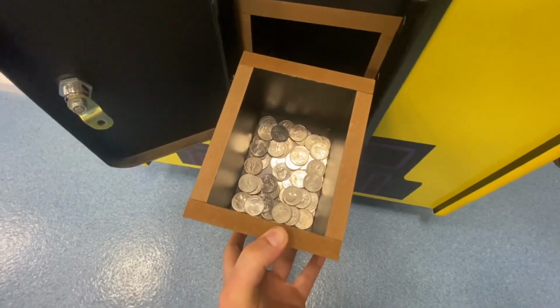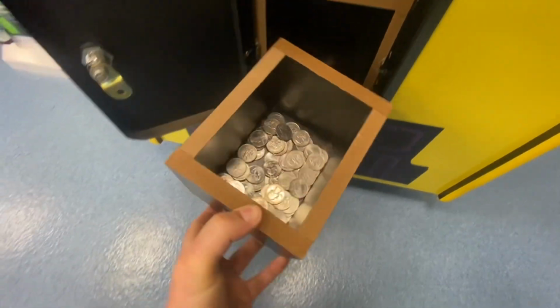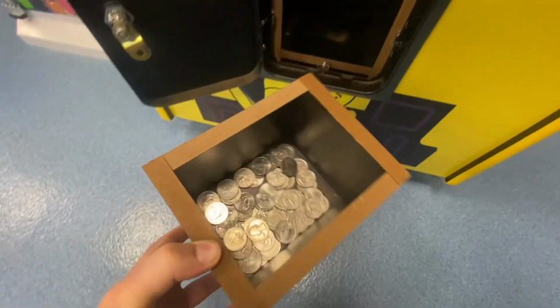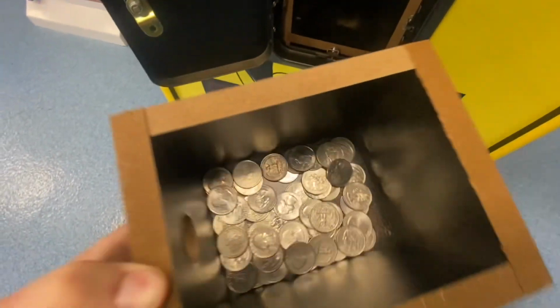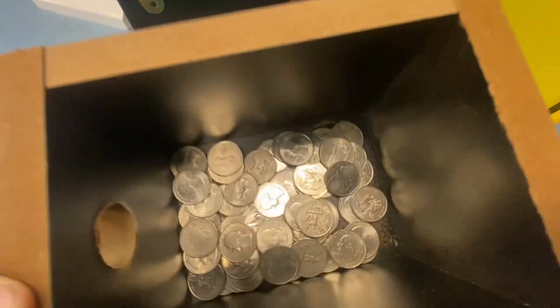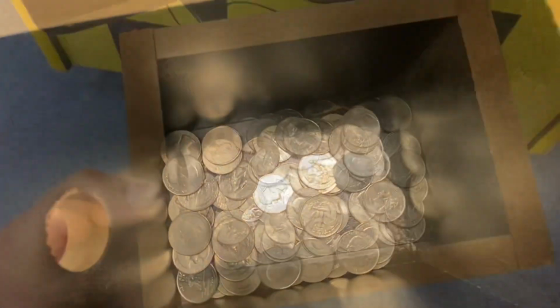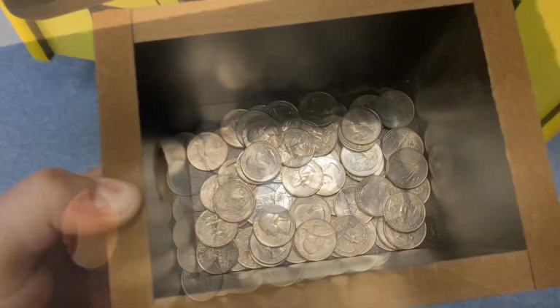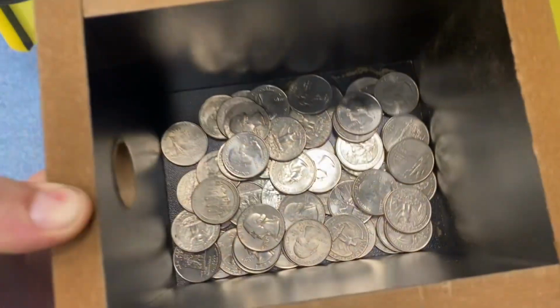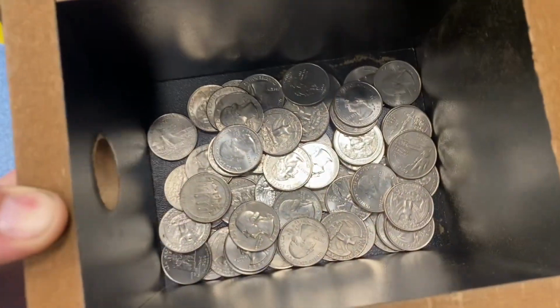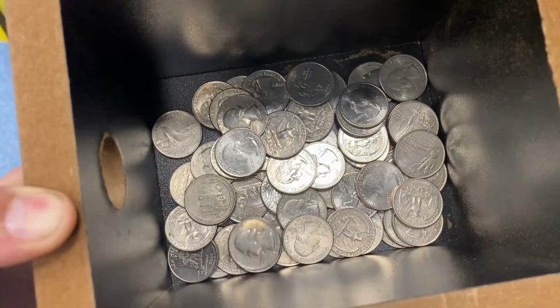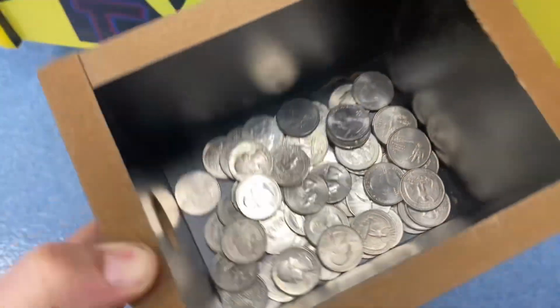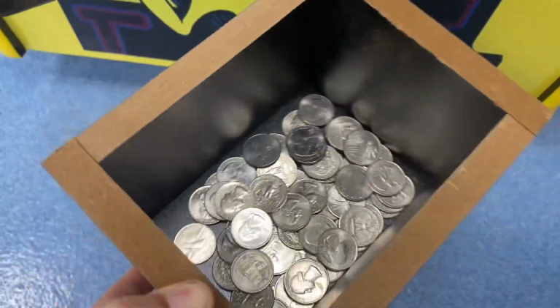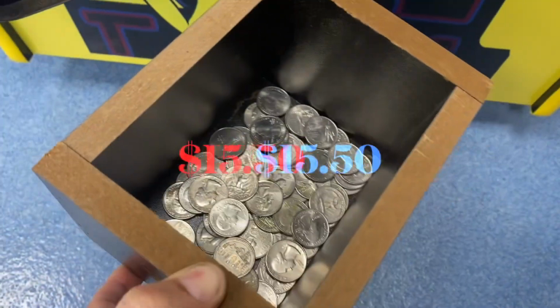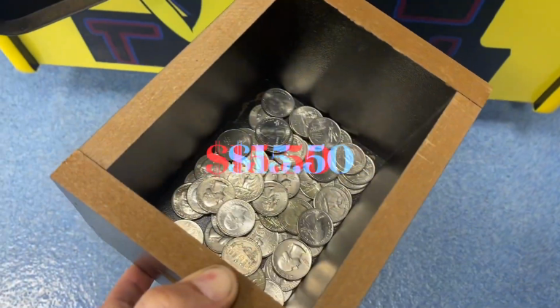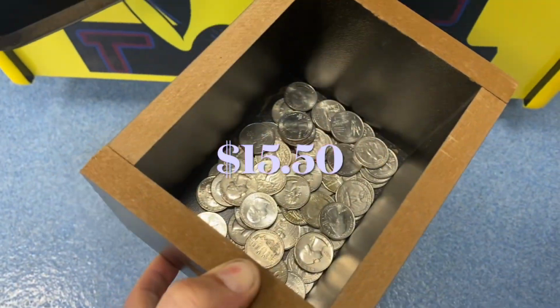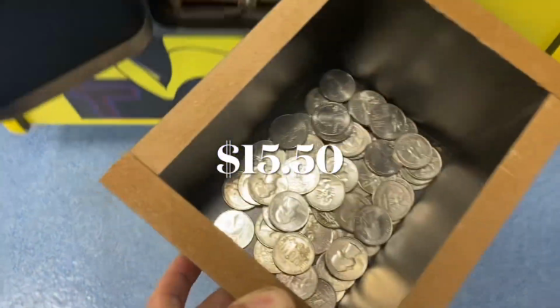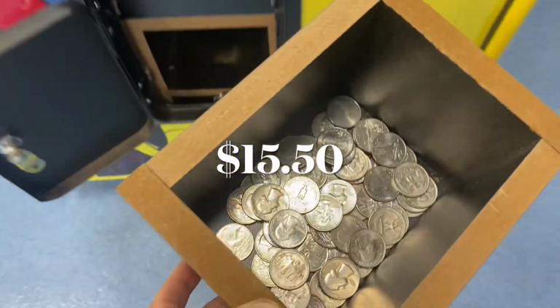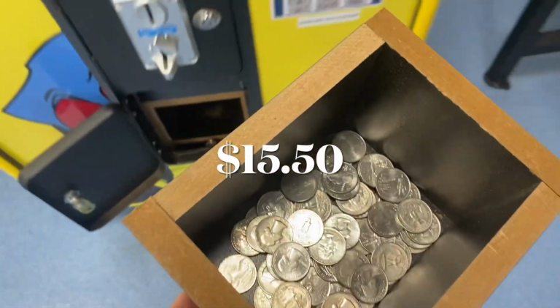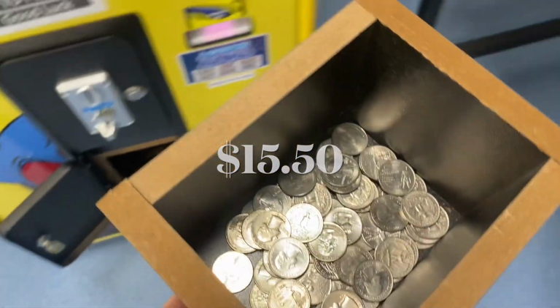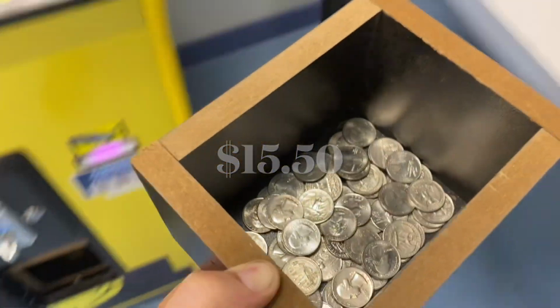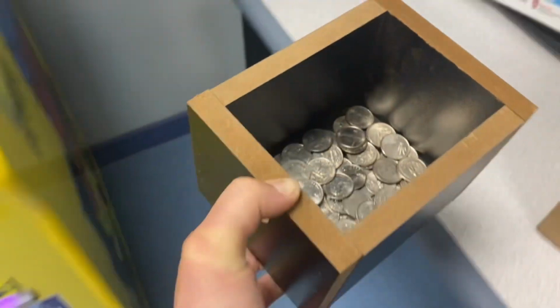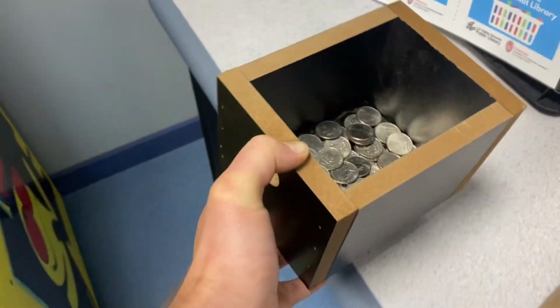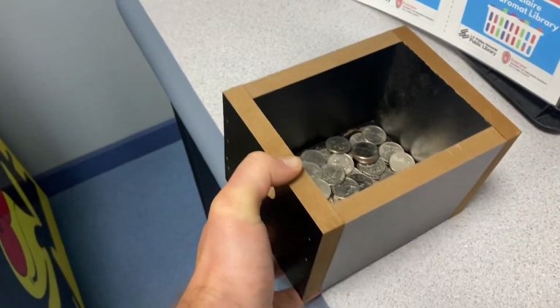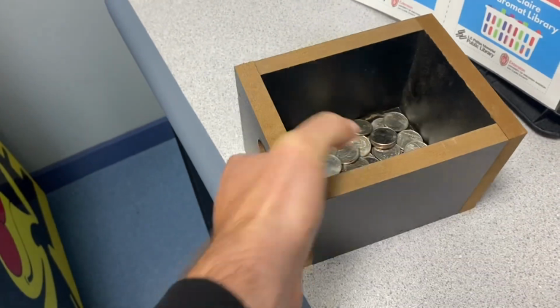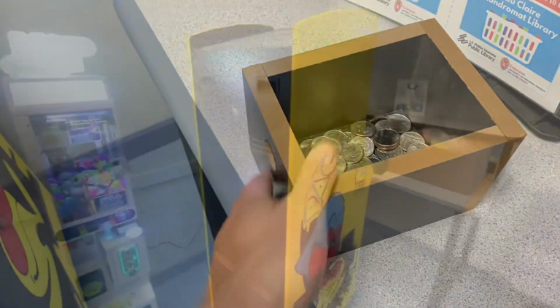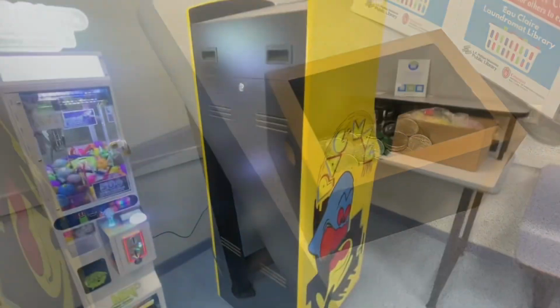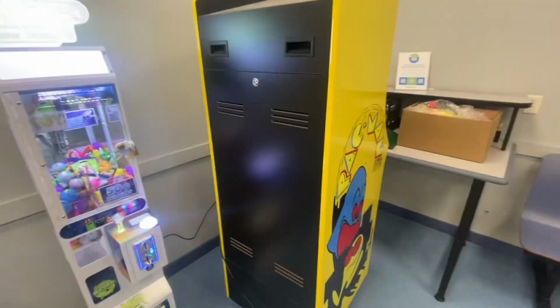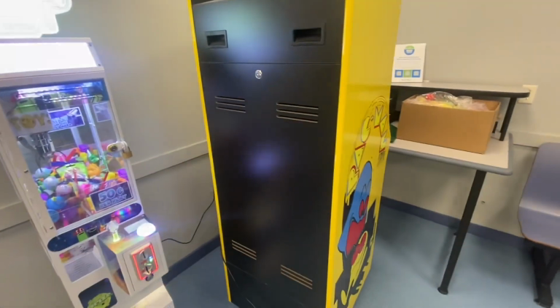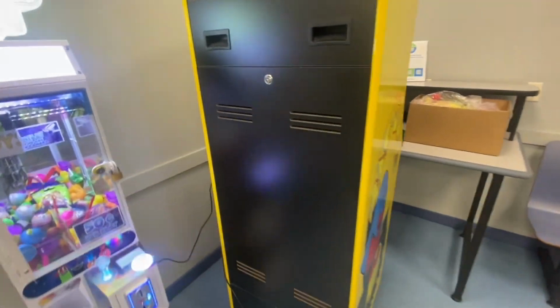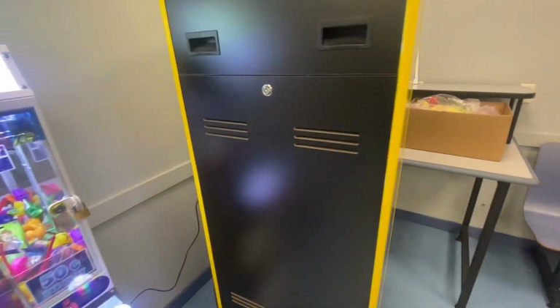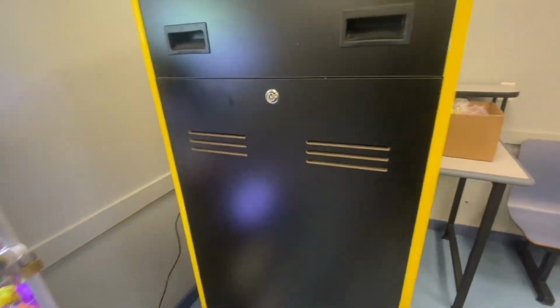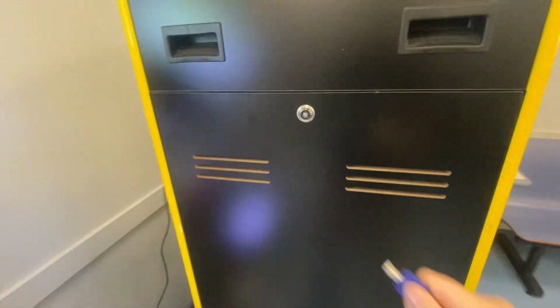We got some quarter action going on — $15.50 in quarters right there. Pretty consistent with the last collection that we did here.